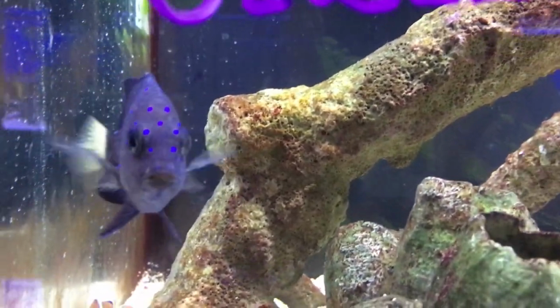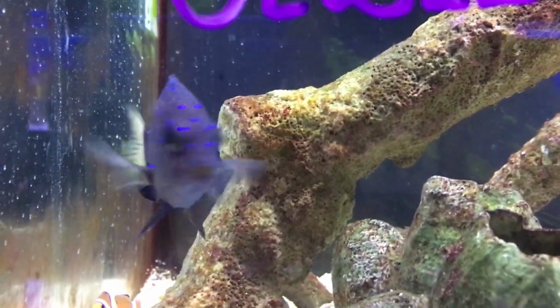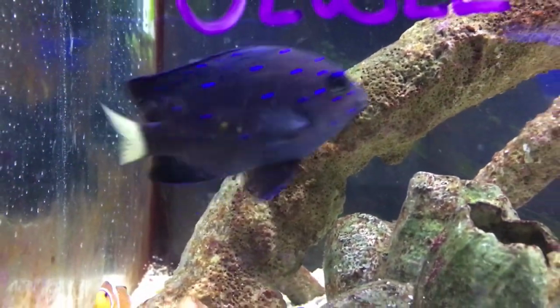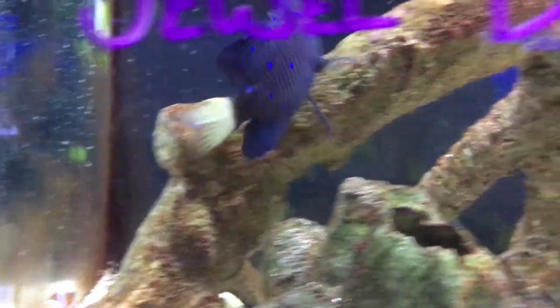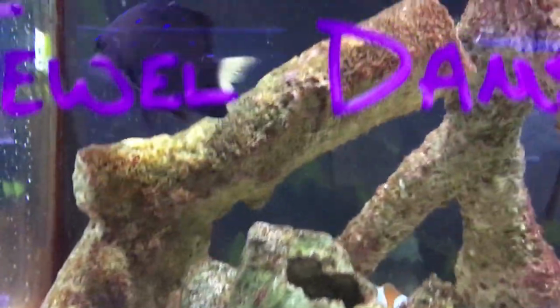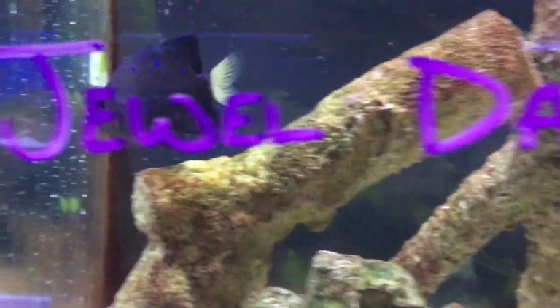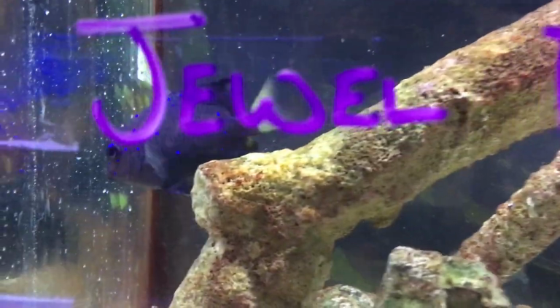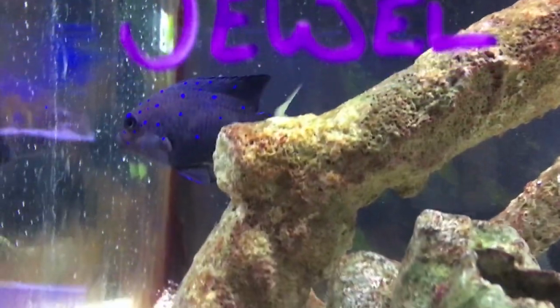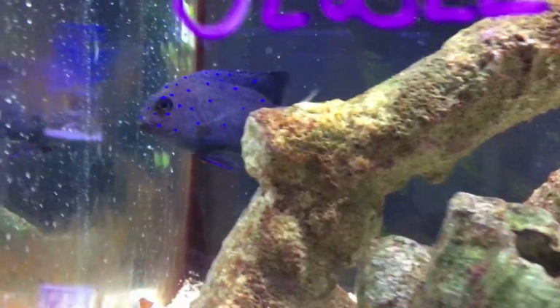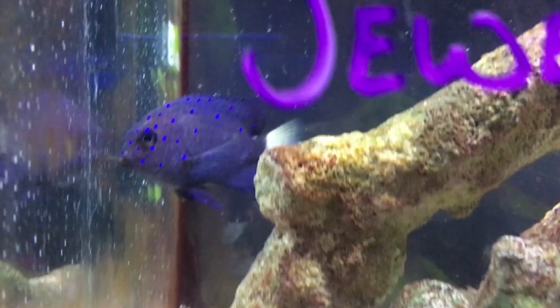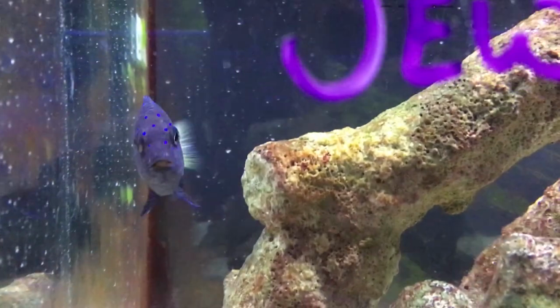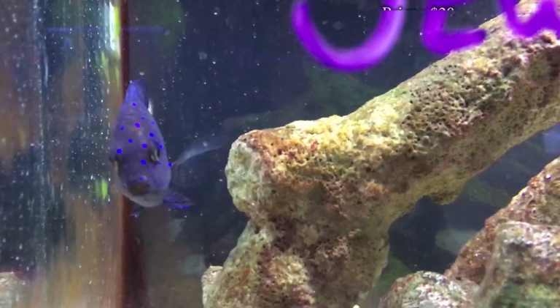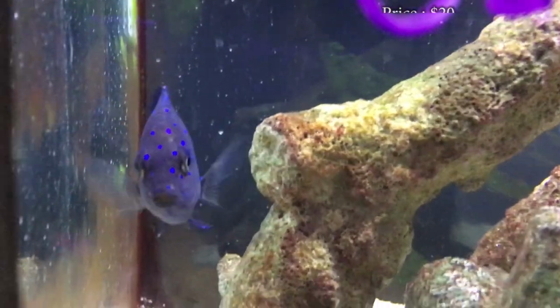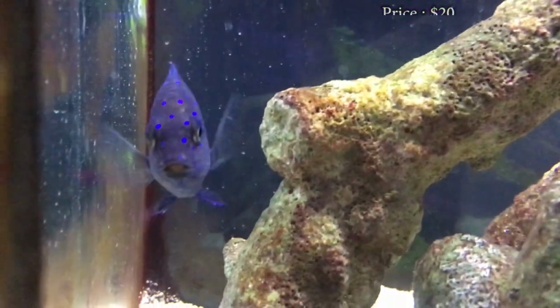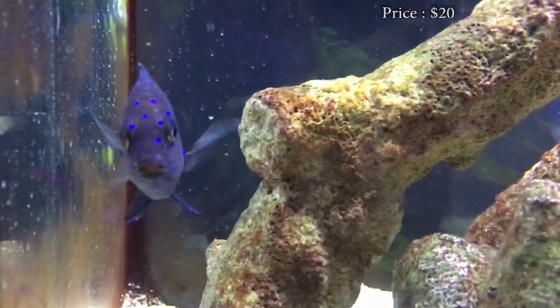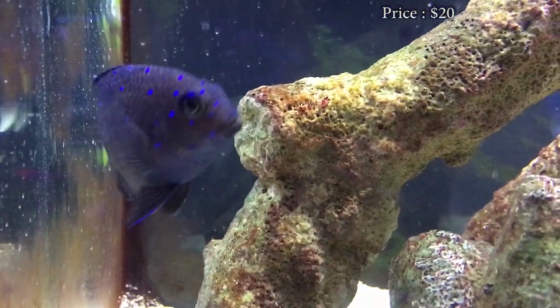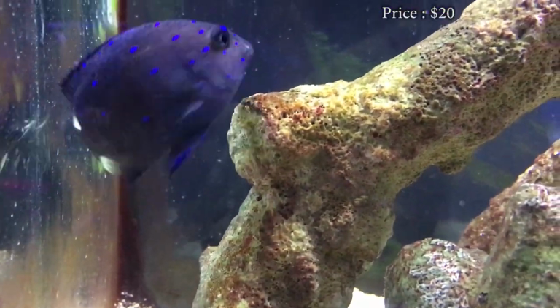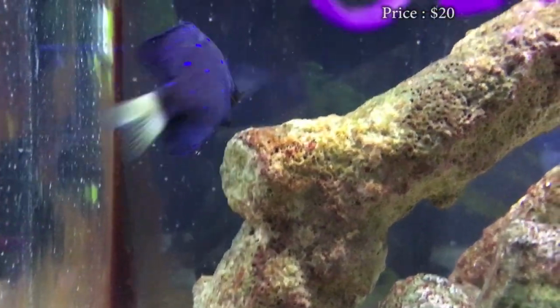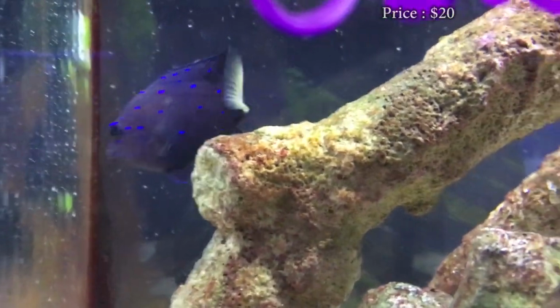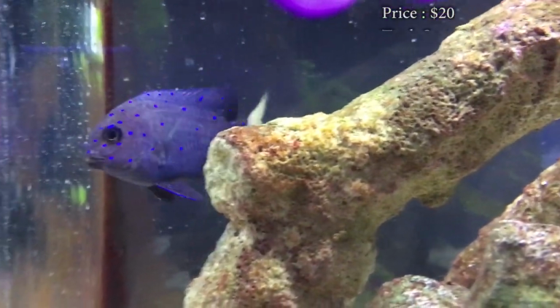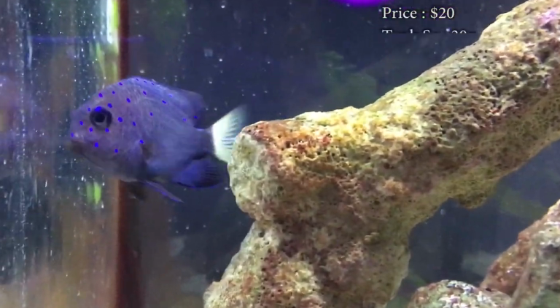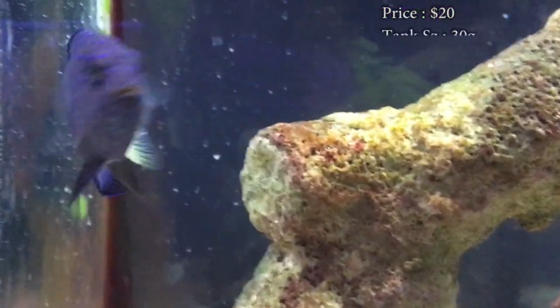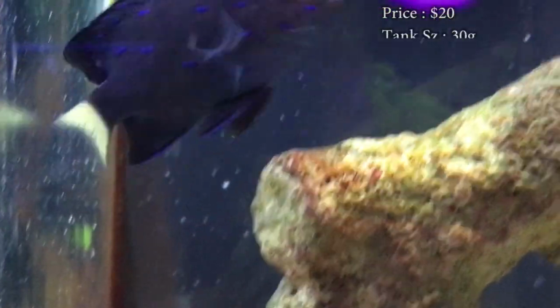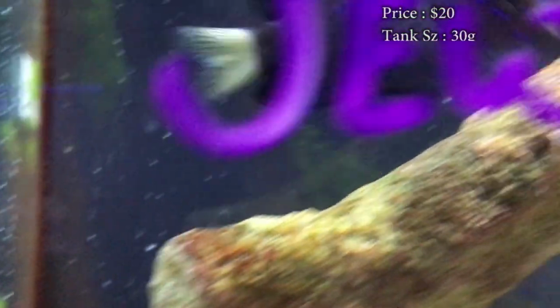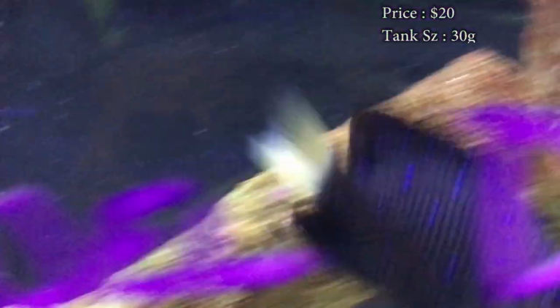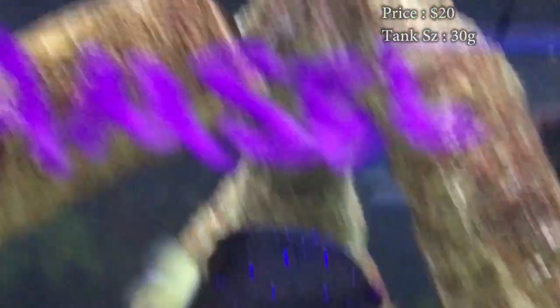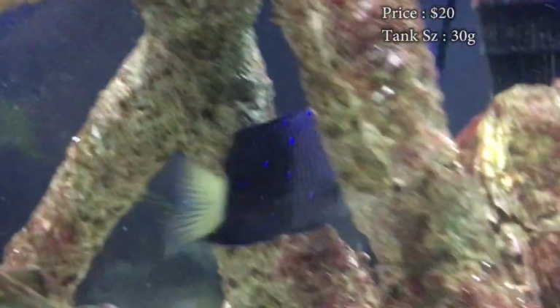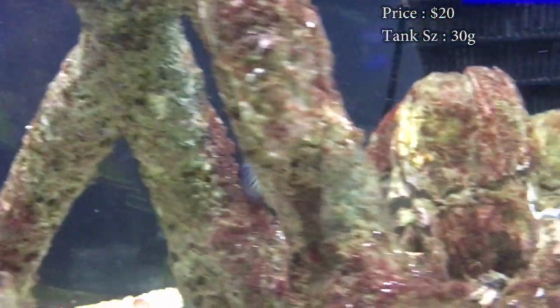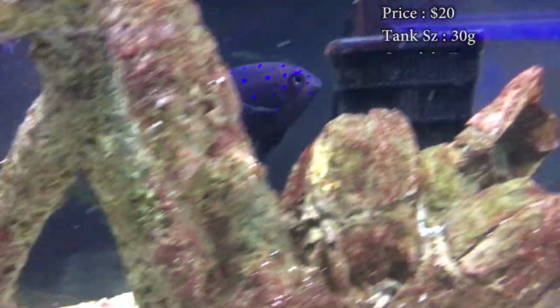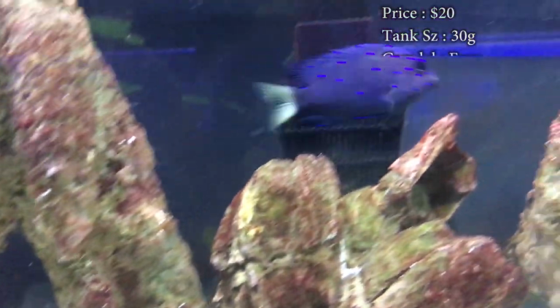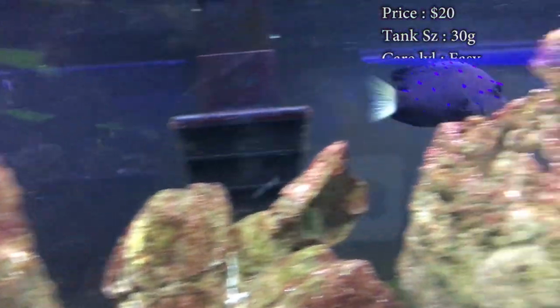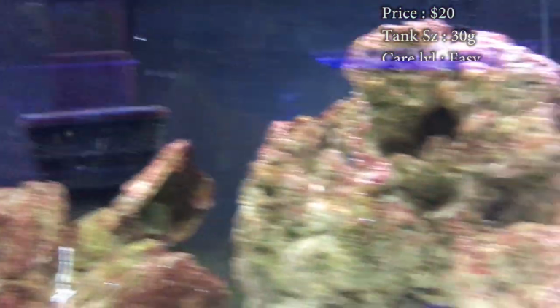These guys will really catch your eye. The prices on them — like a solid 20 bucks in our shop — but online I was seeing prices at $50 to get one of these, so if you're buying online, I am sorry.